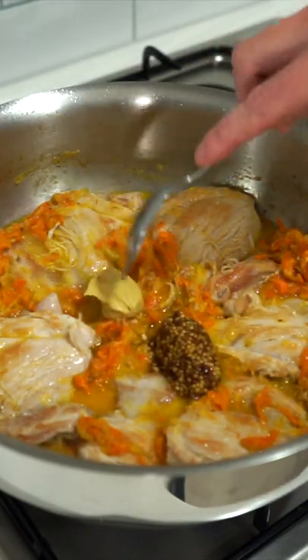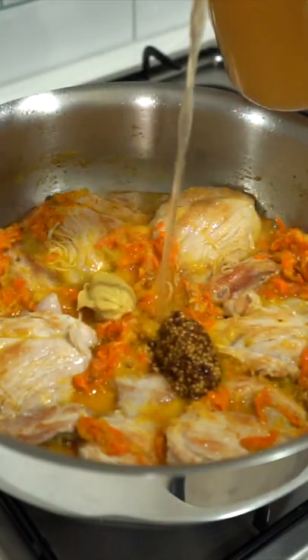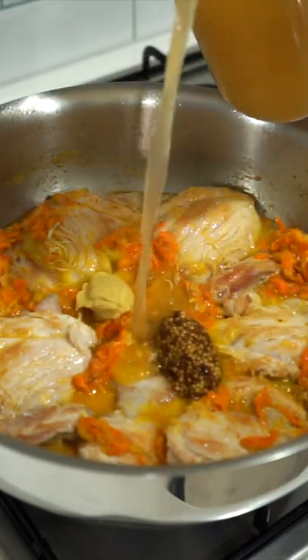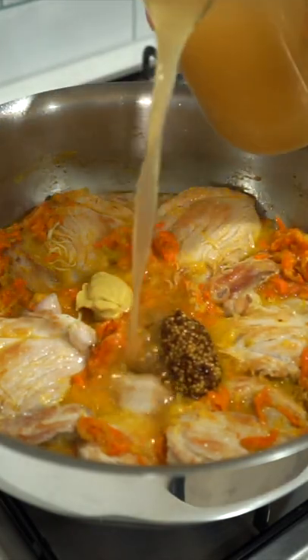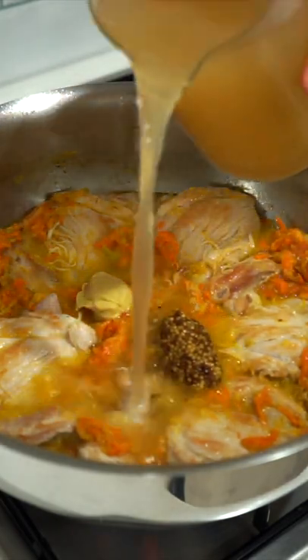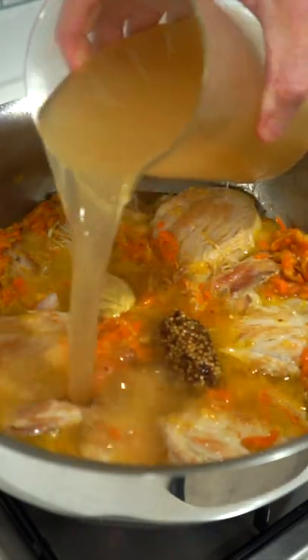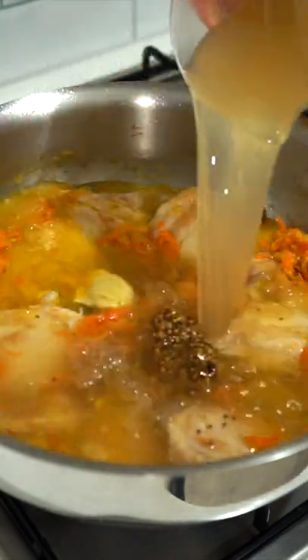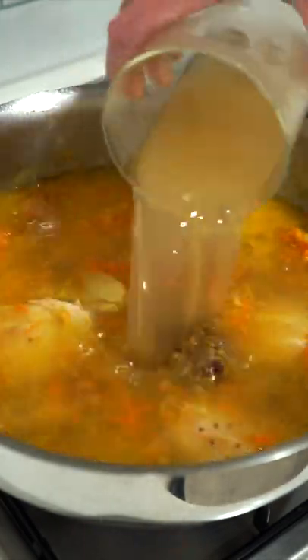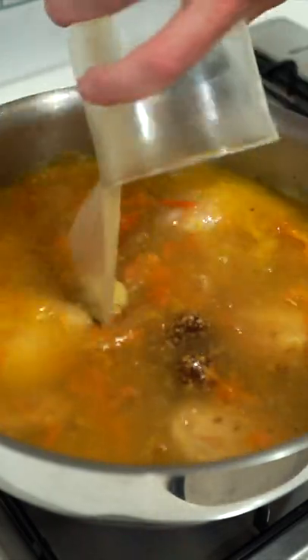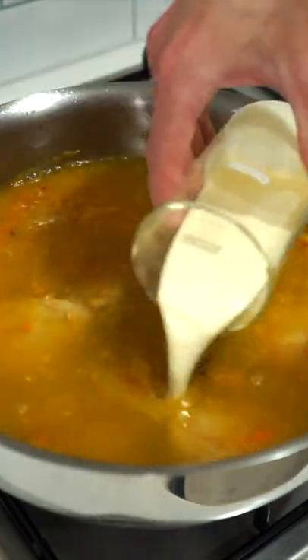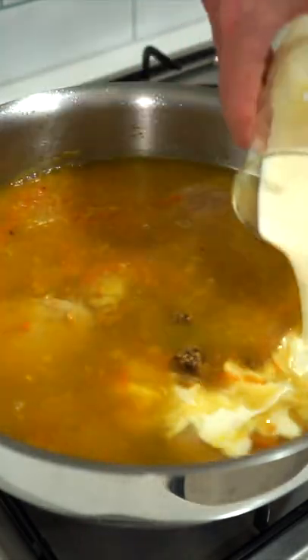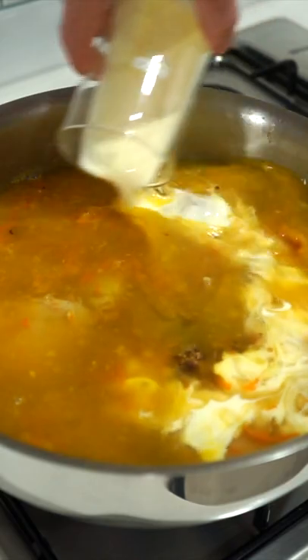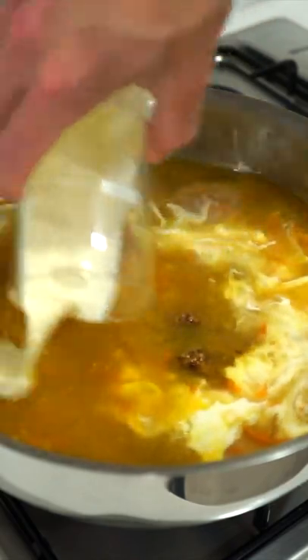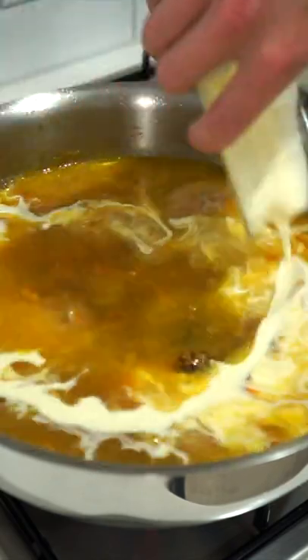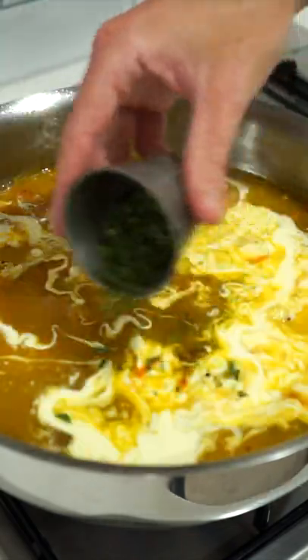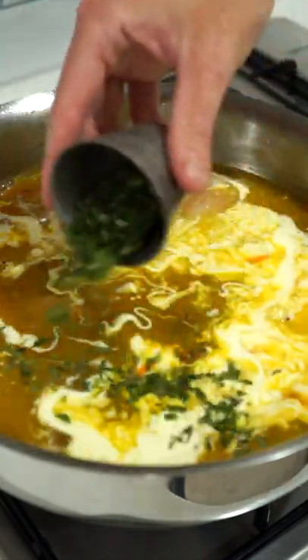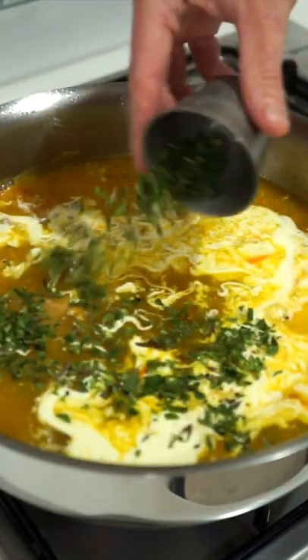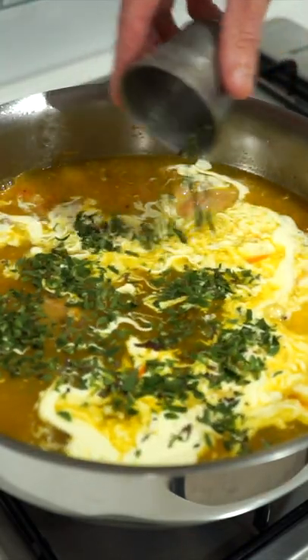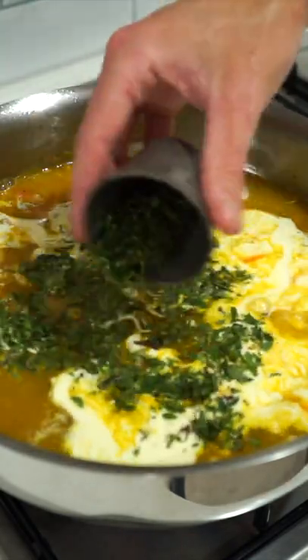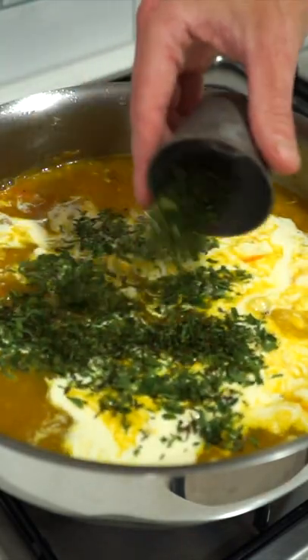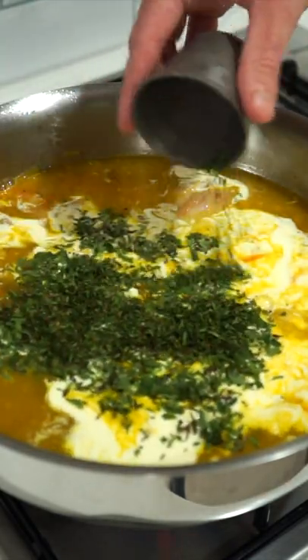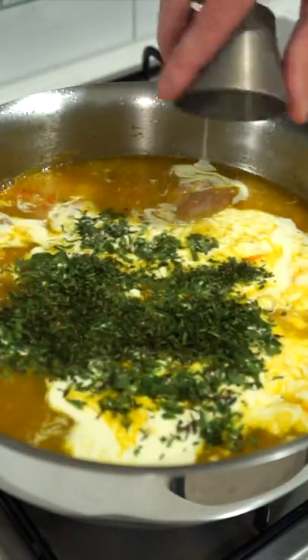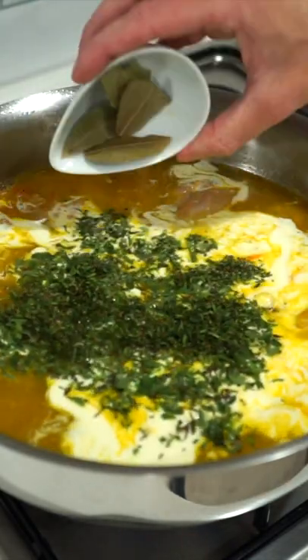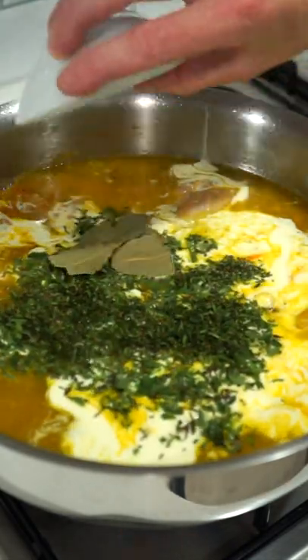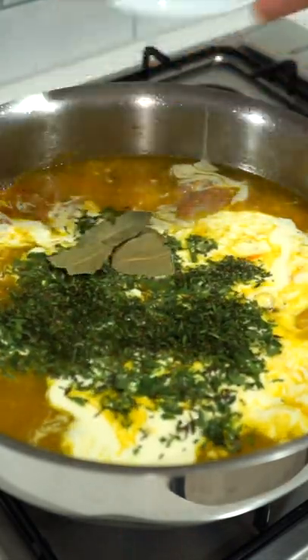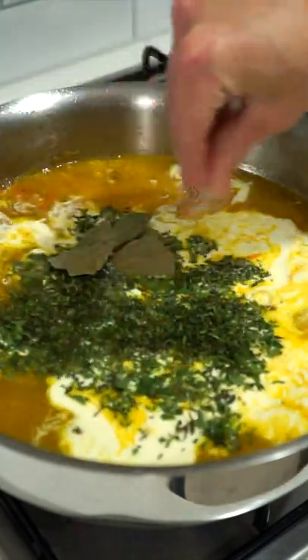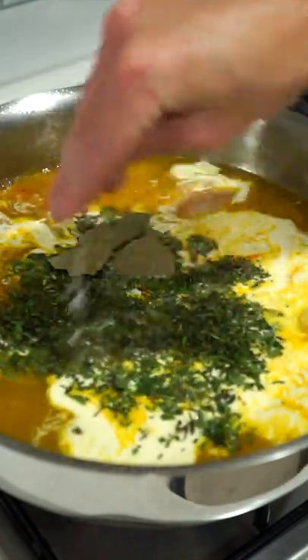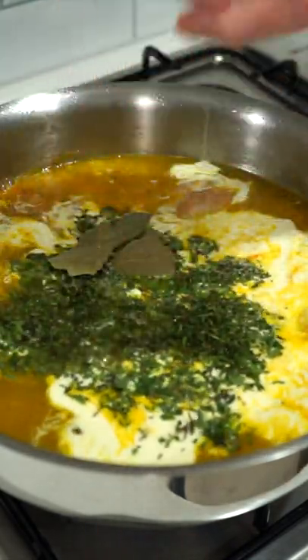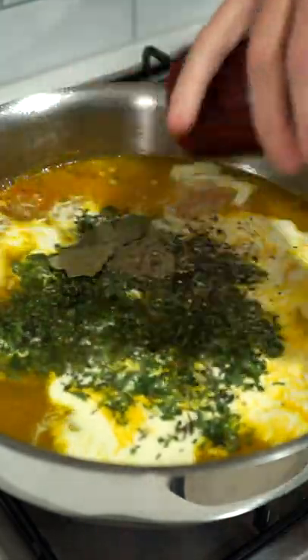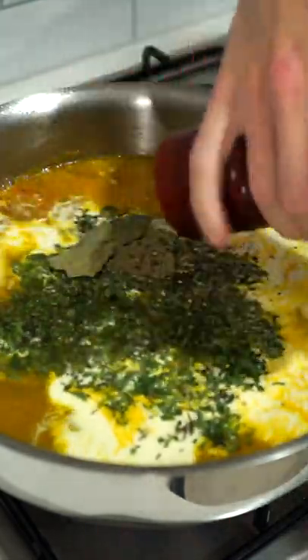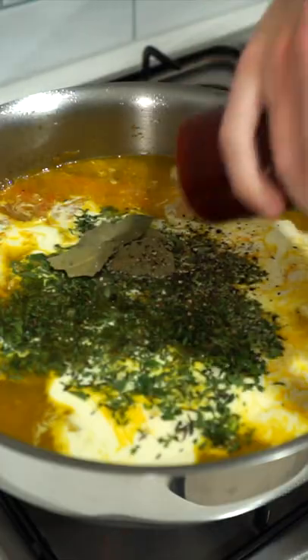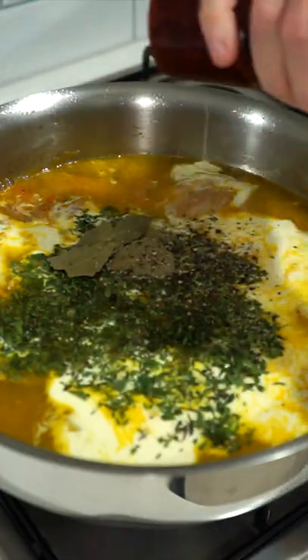Add in the whole grain mustard as well as Dijon mustard, chicken stock, thickened cream, fresh thyme, fresh marjoram, dried bay leaves and sea salt flakes and cracked black pepper to taste.